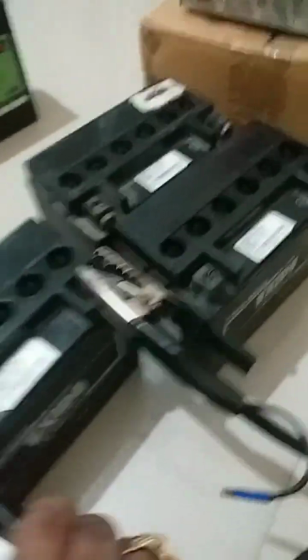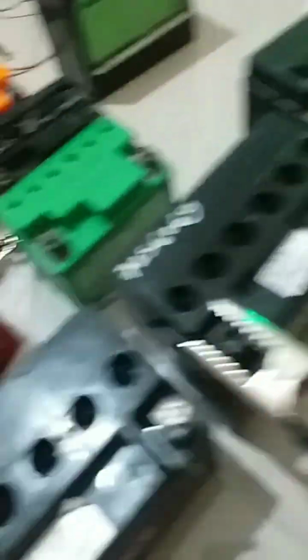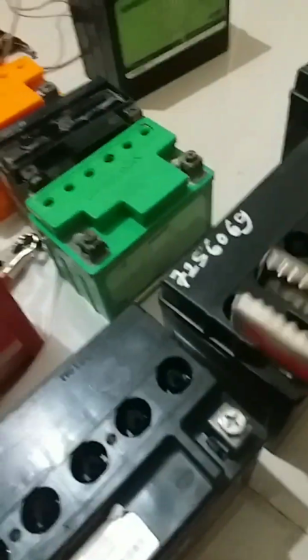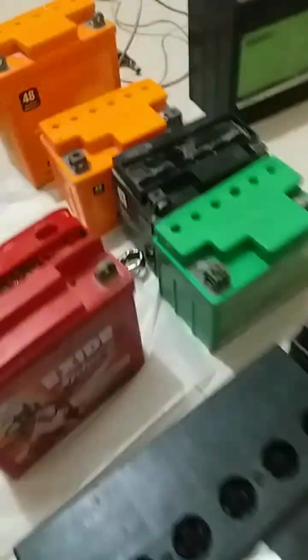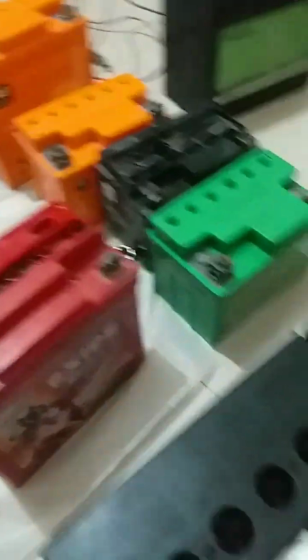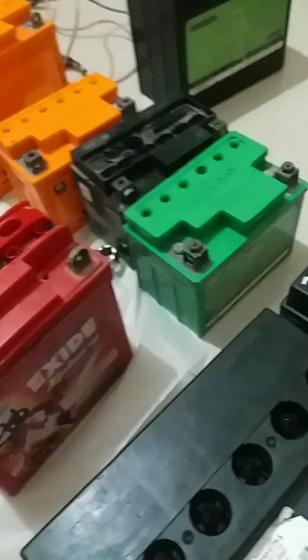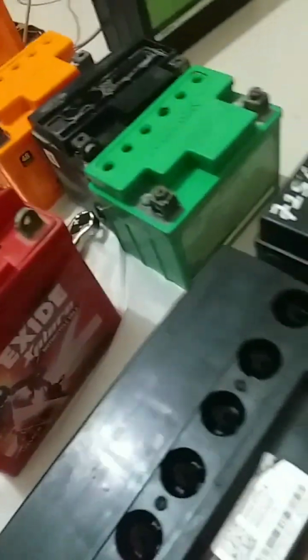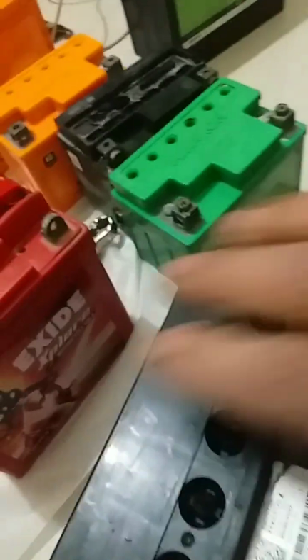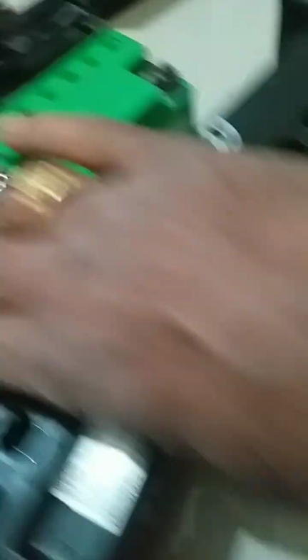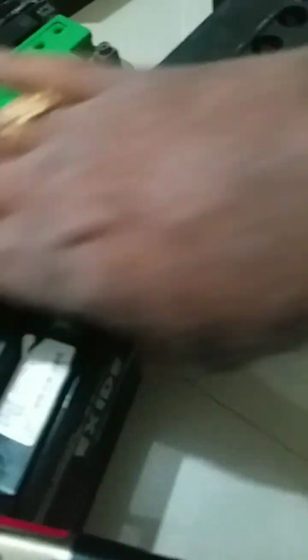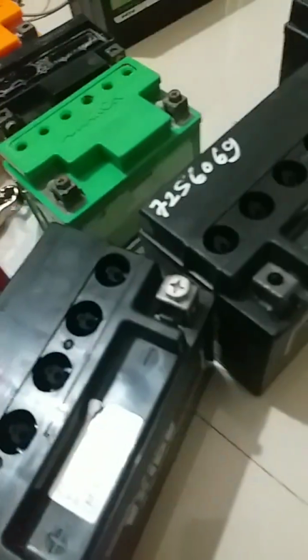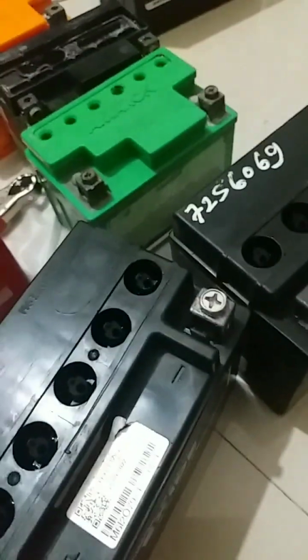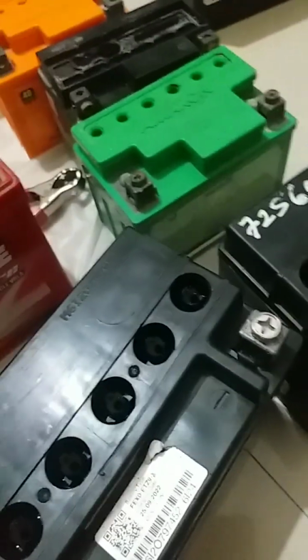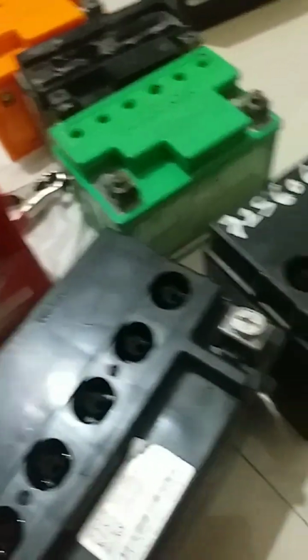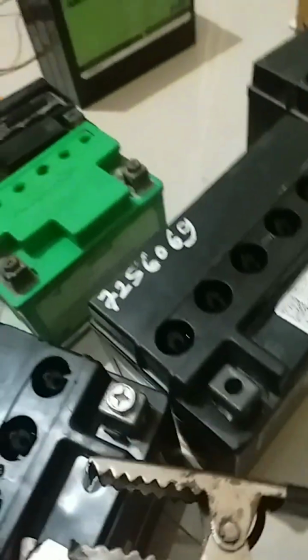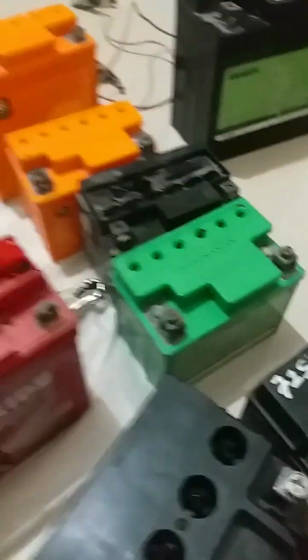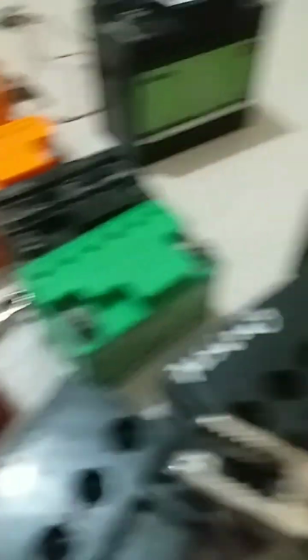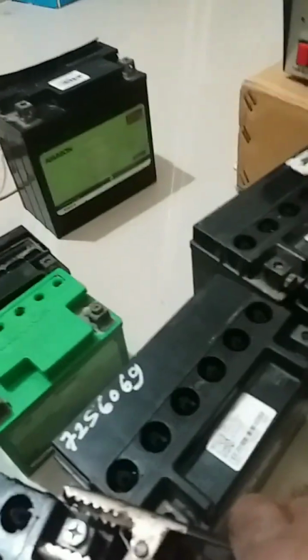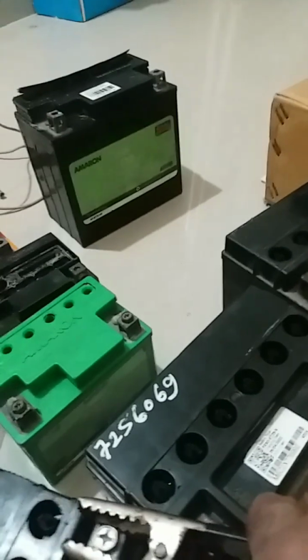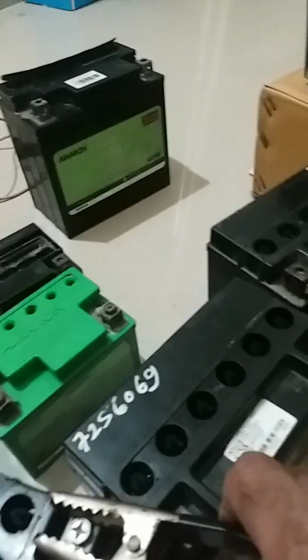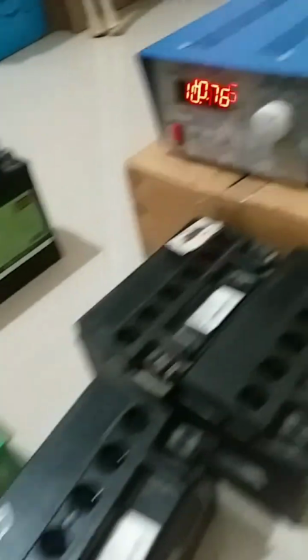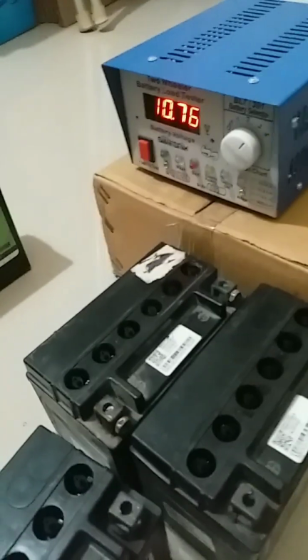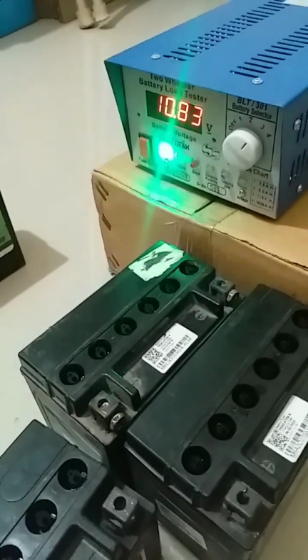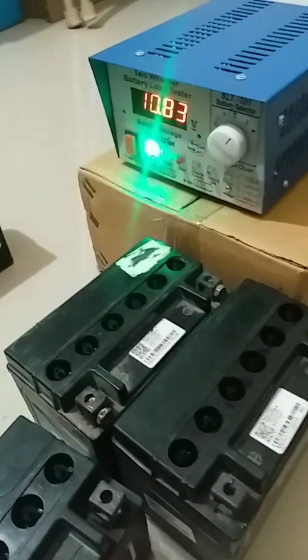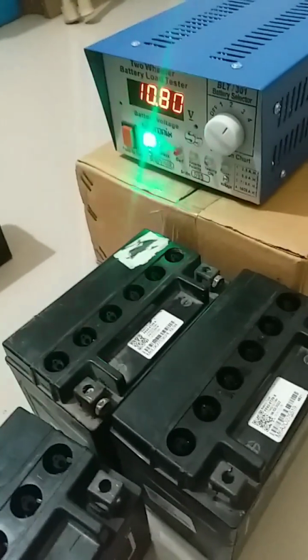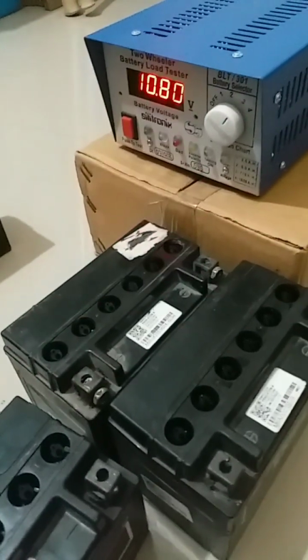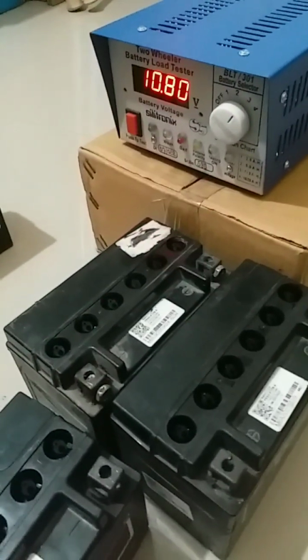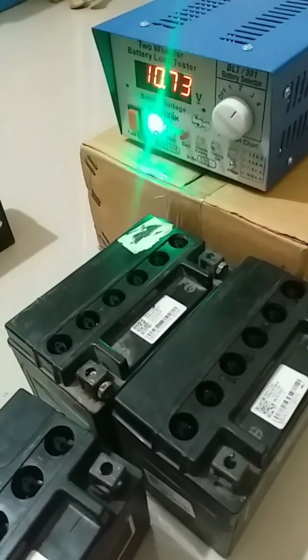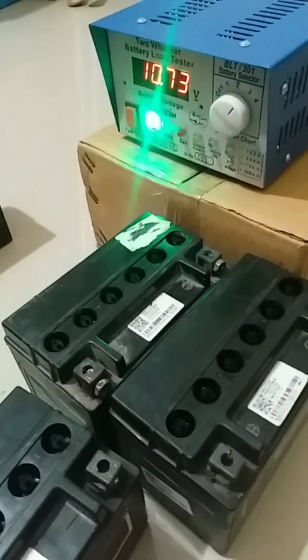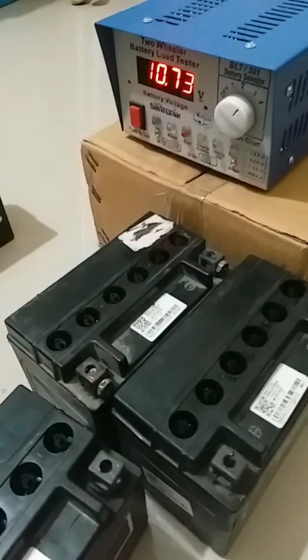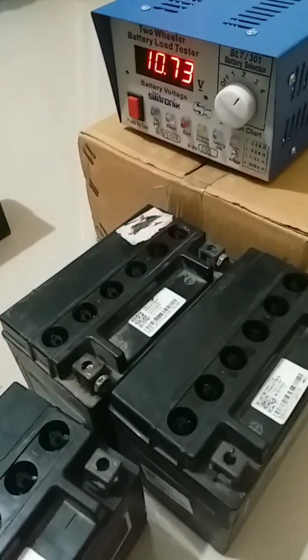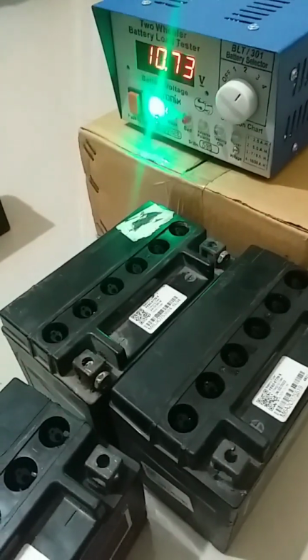We will take a fourth battery and see what happens under load. This is also a bad battery, so no need to take a load test.